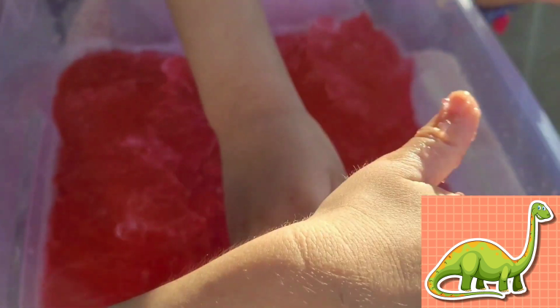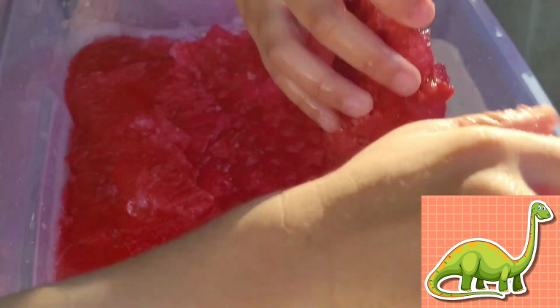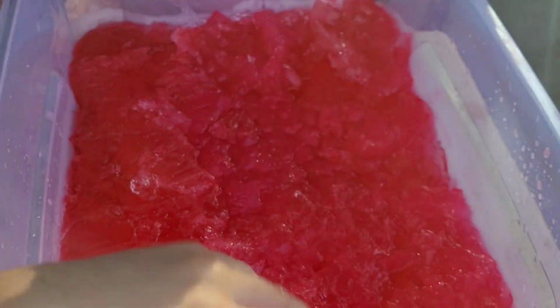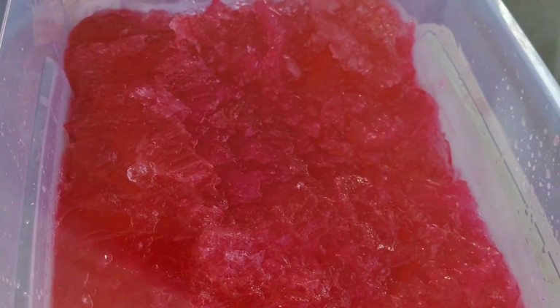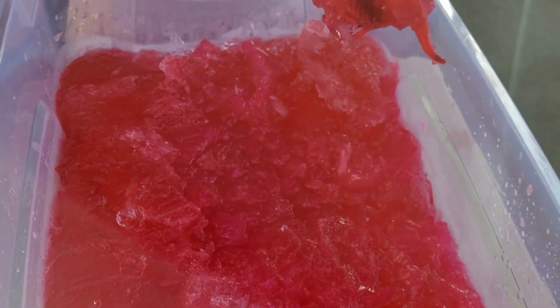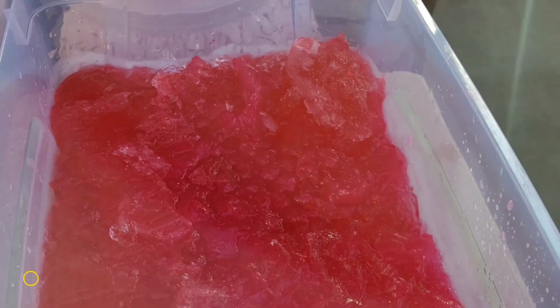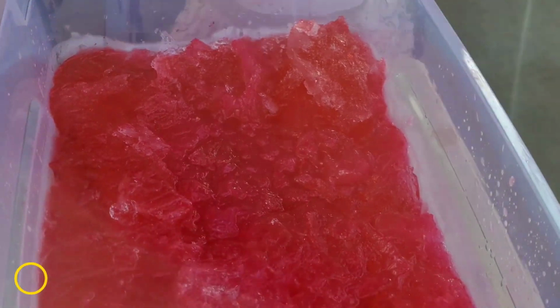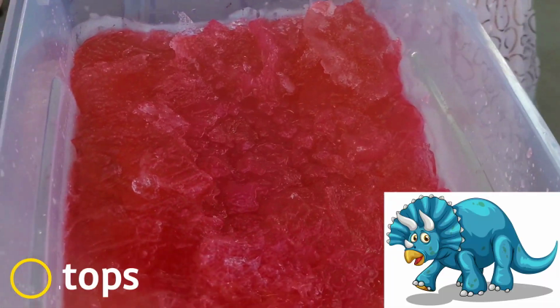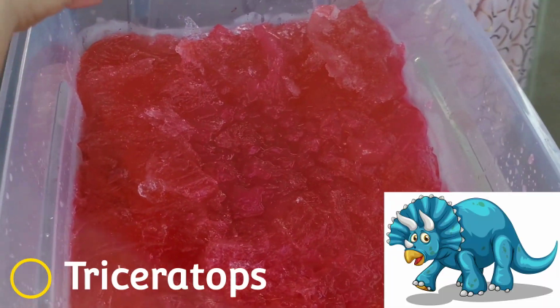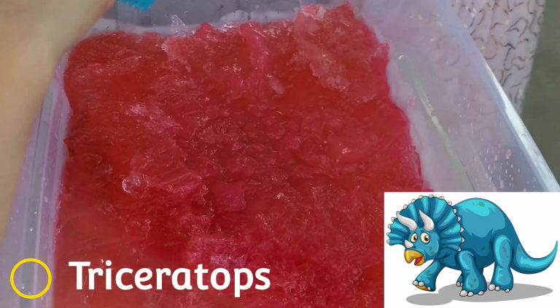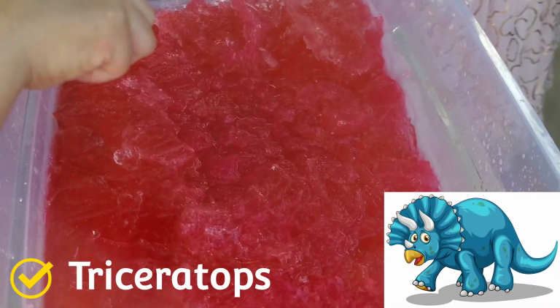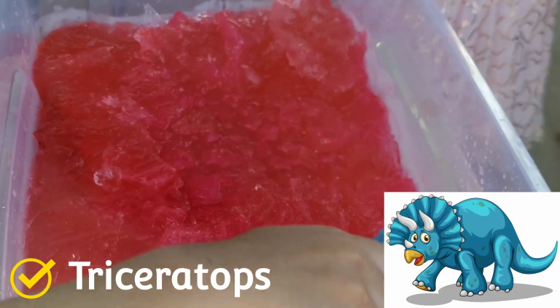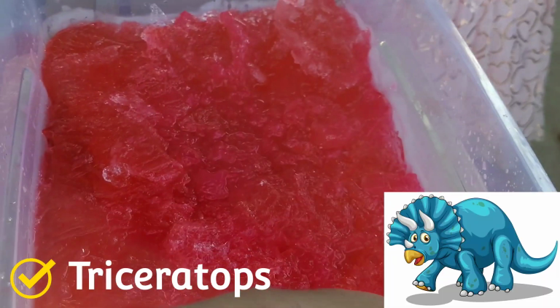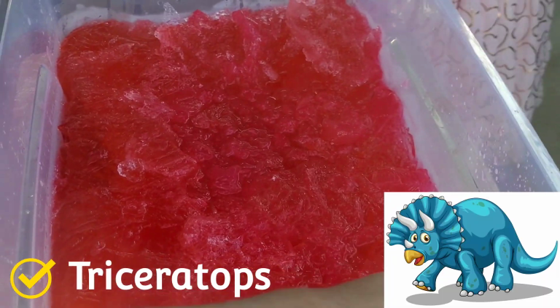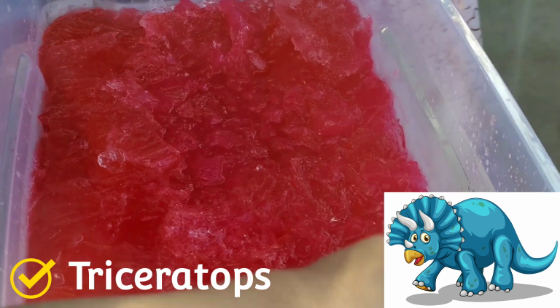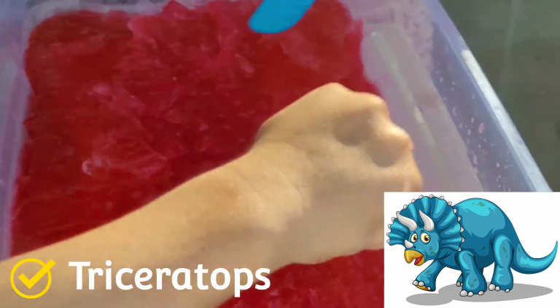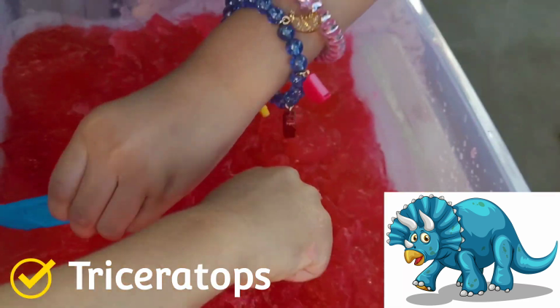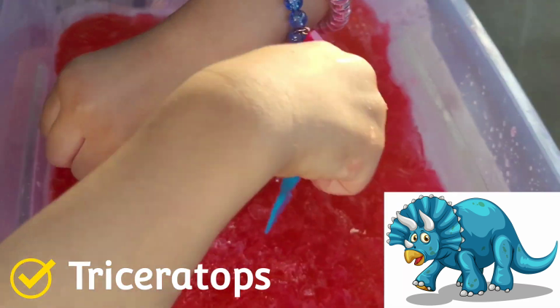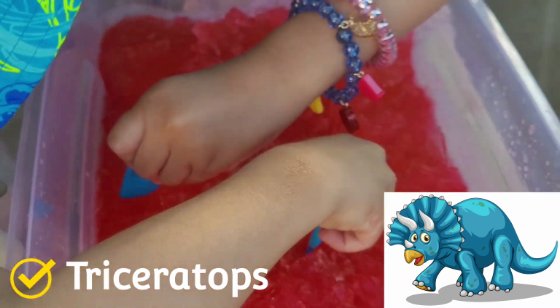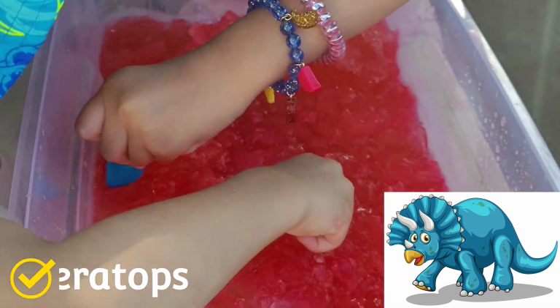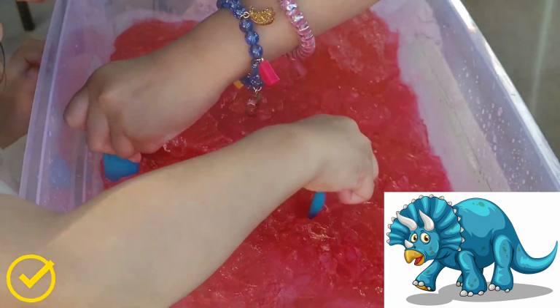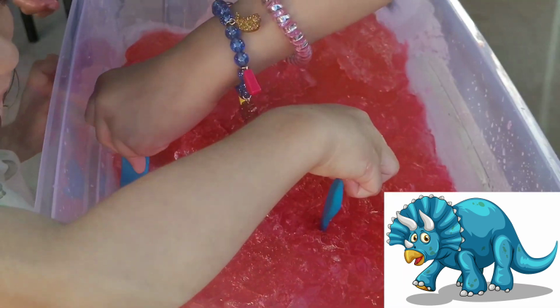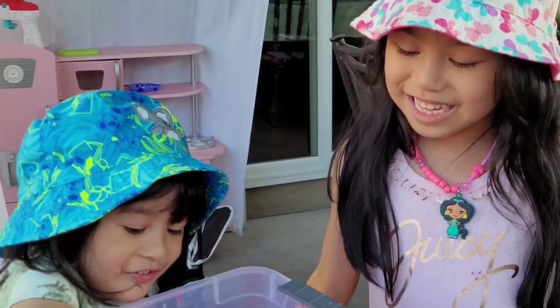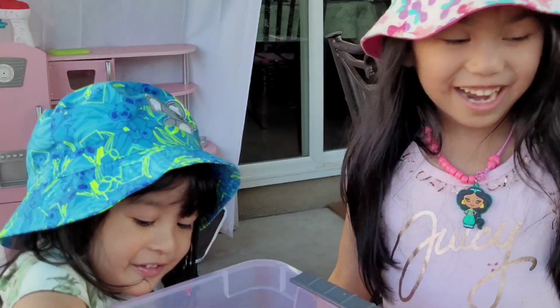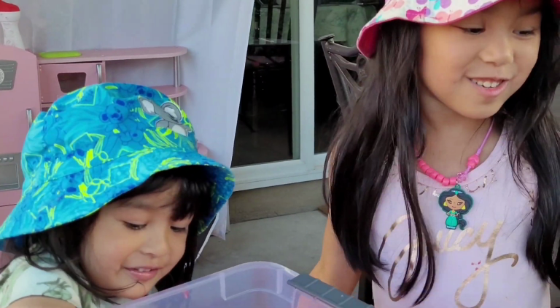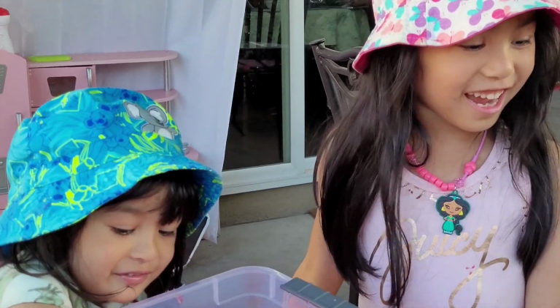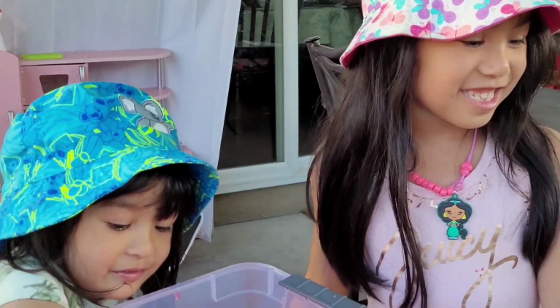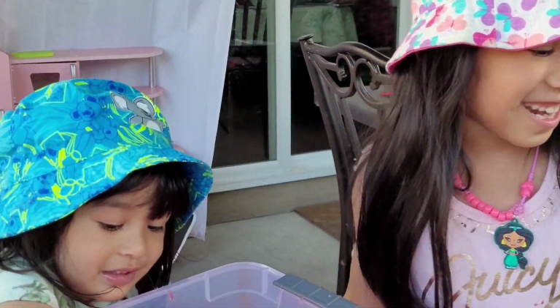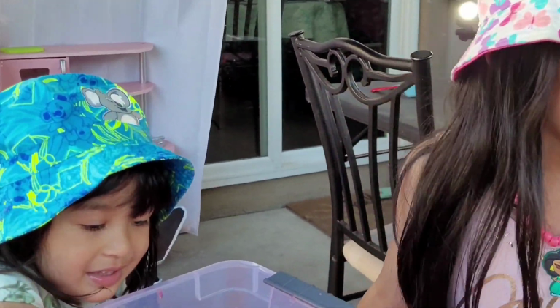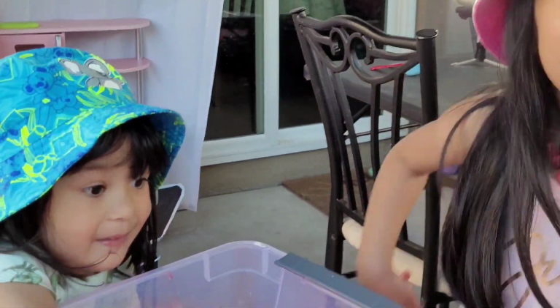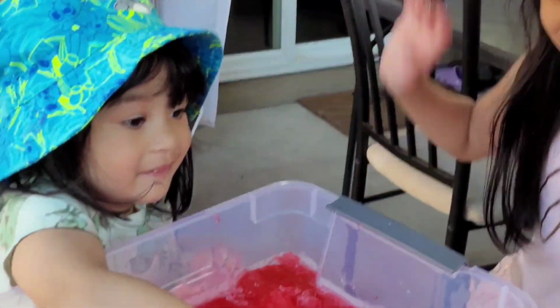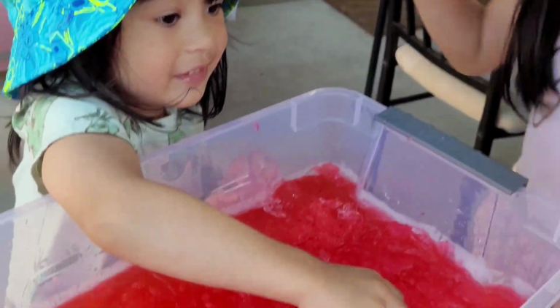I got a Triceratops! I got a Triceratops. I think I'm going to have to use our nets this time. Ready, set, go!